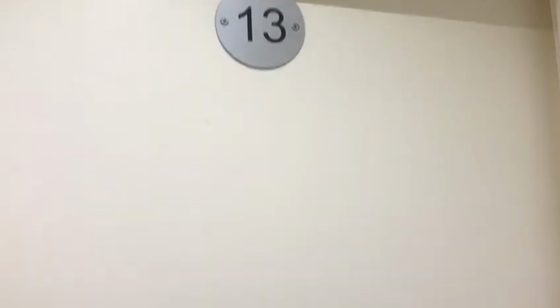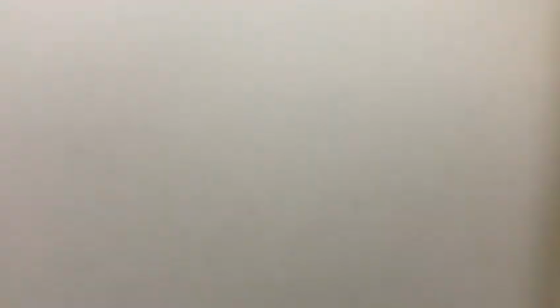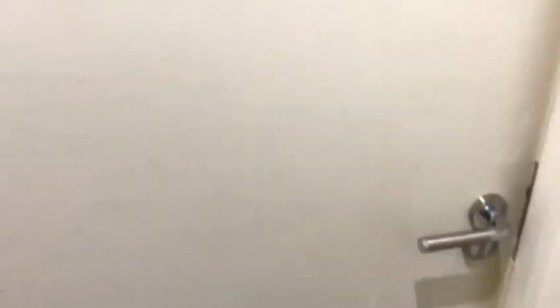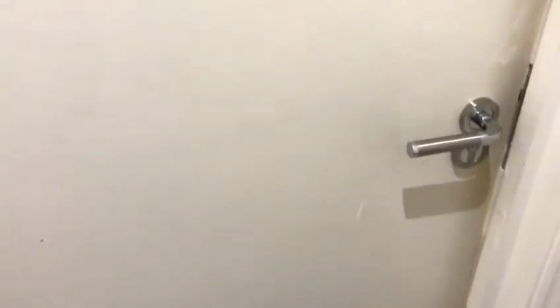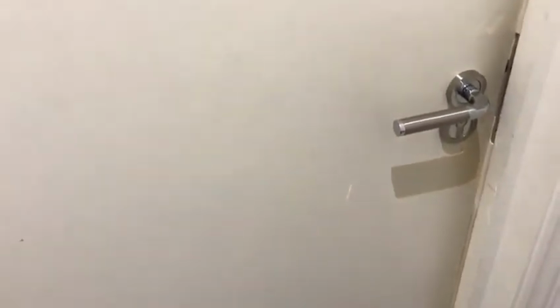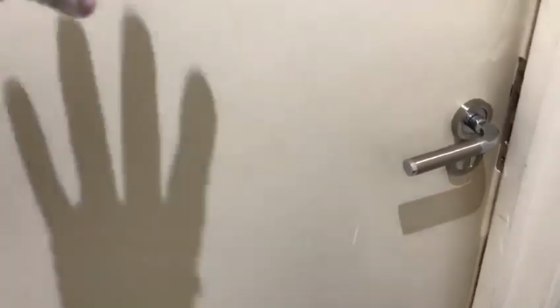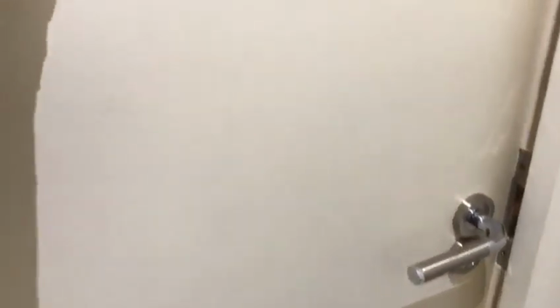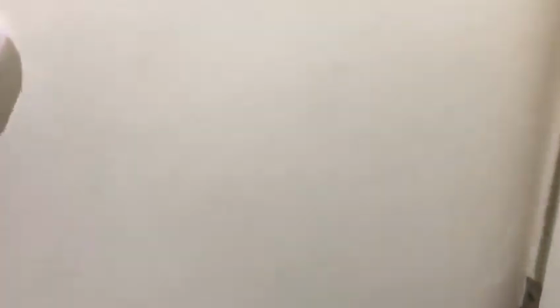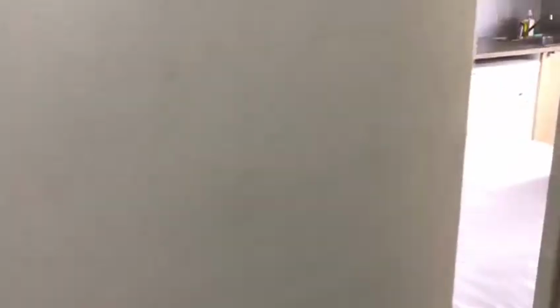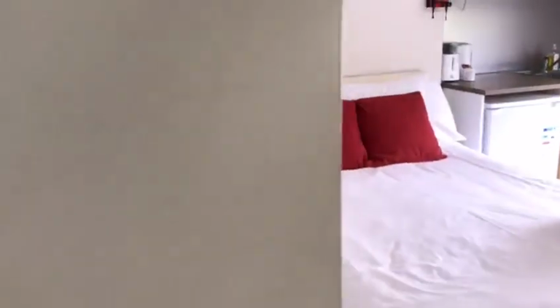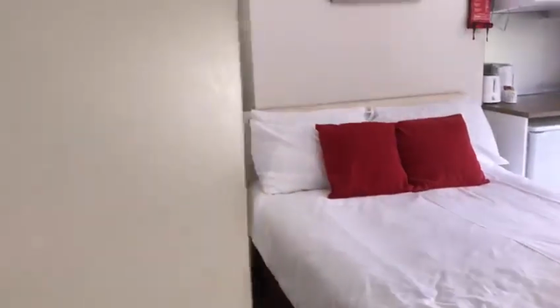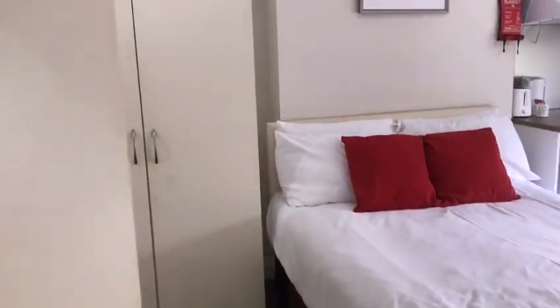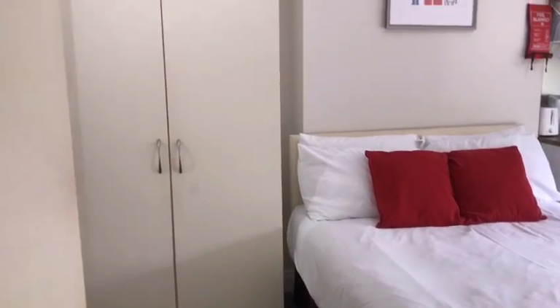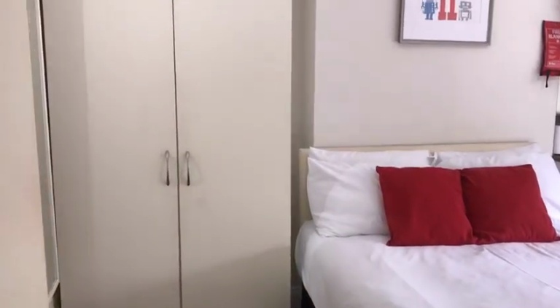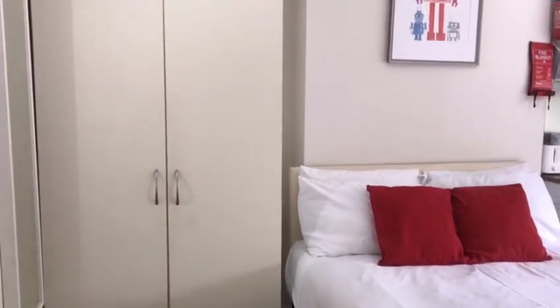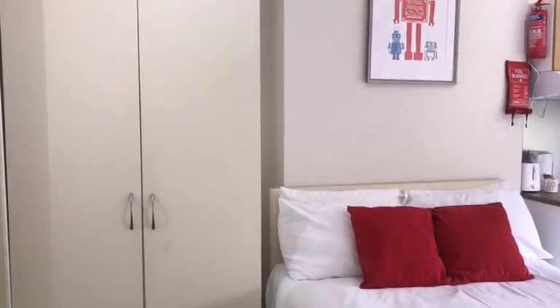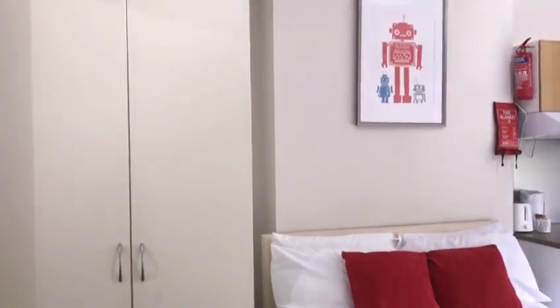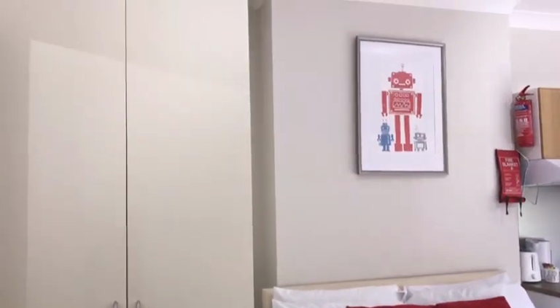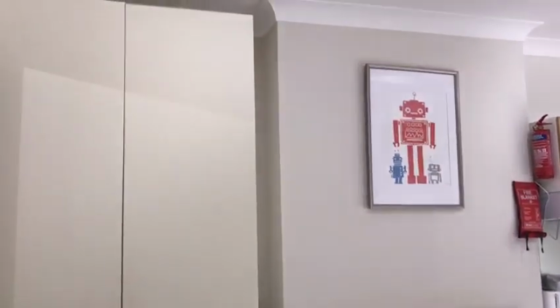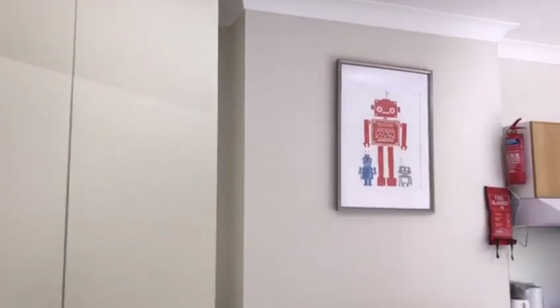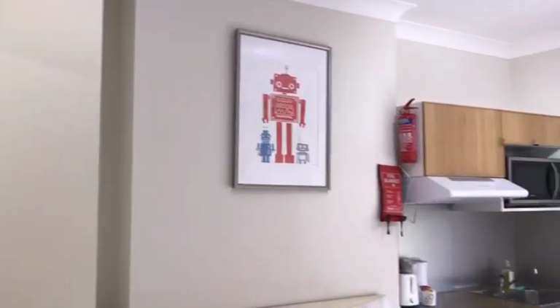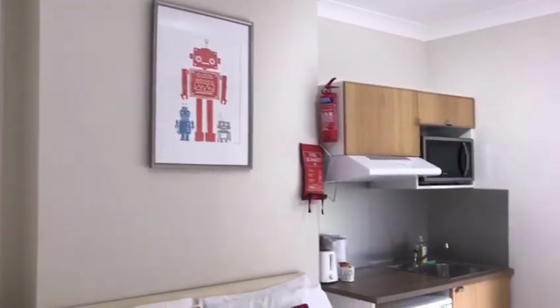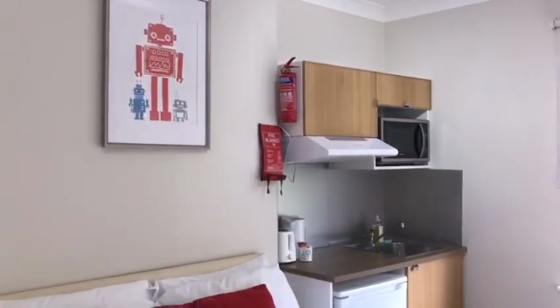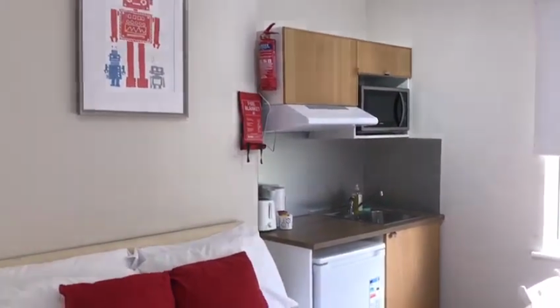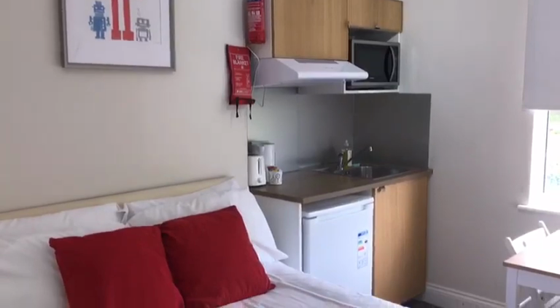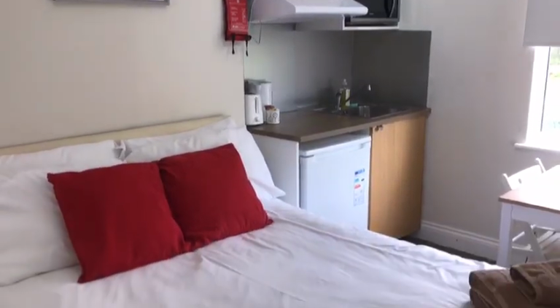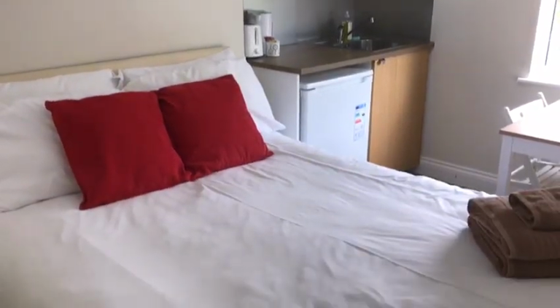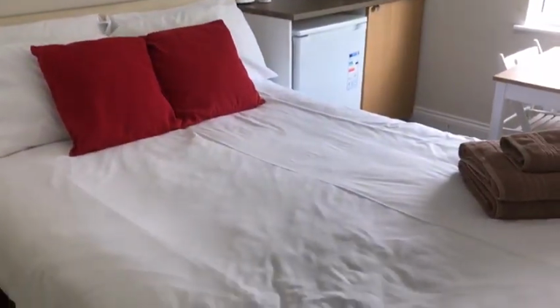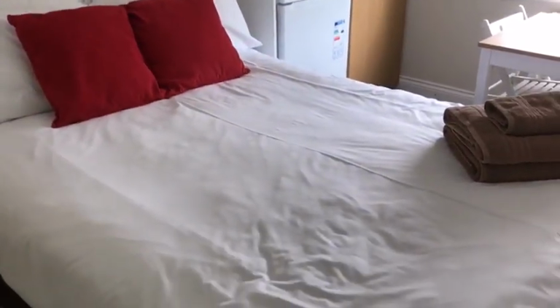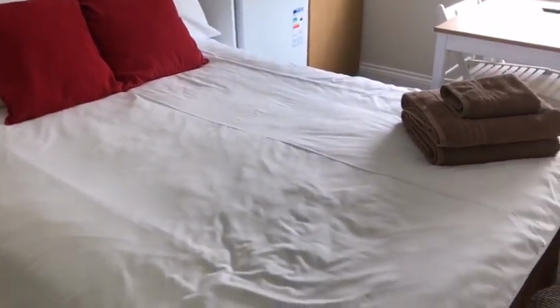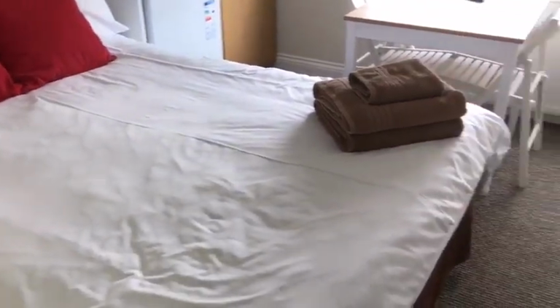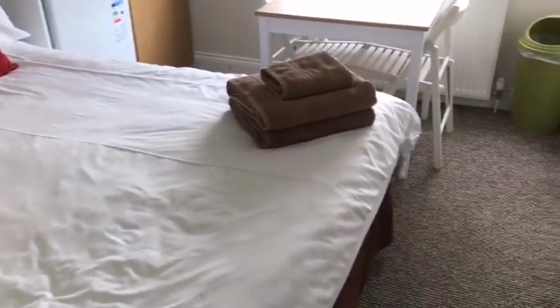Studio number 13 is a well-maintained studio available to rent for a single person or for a couple.